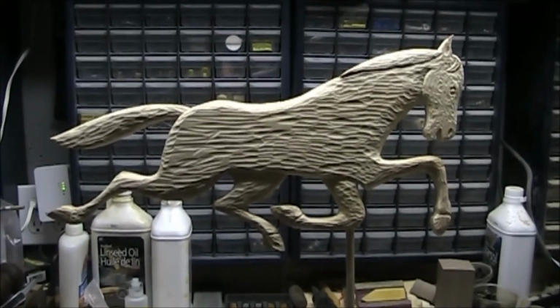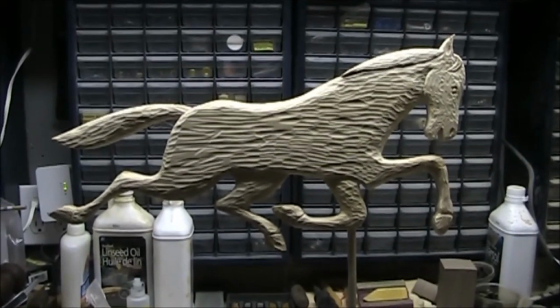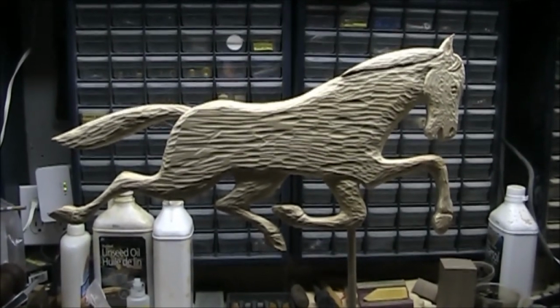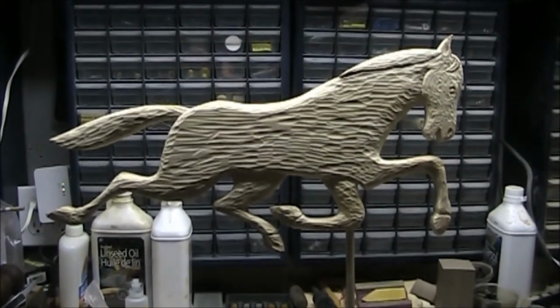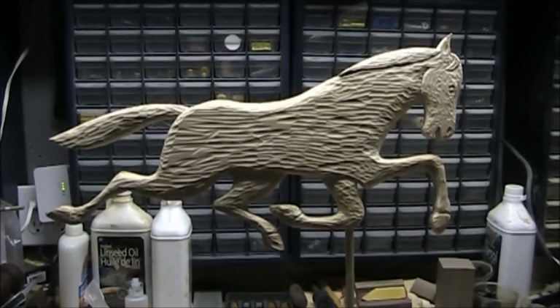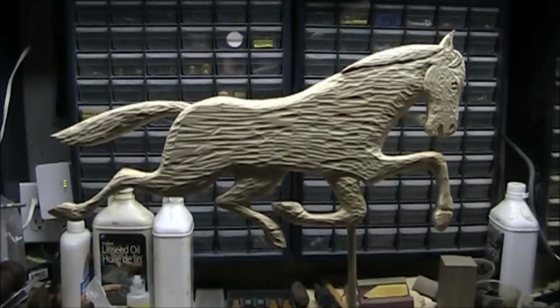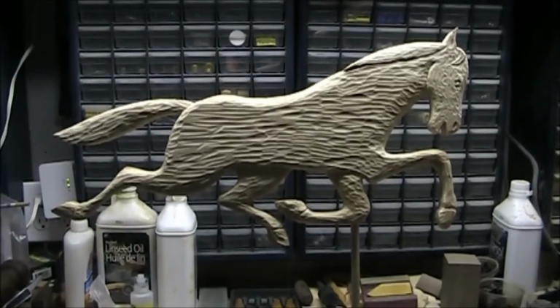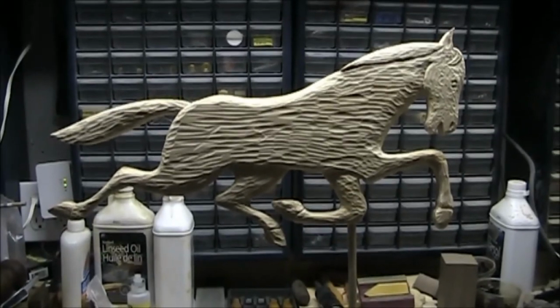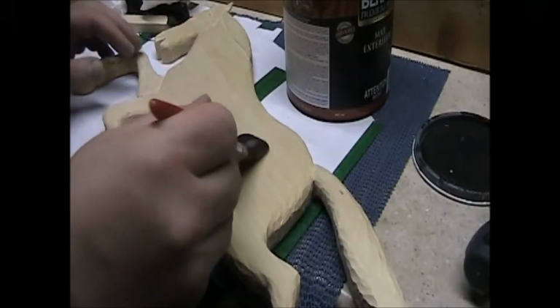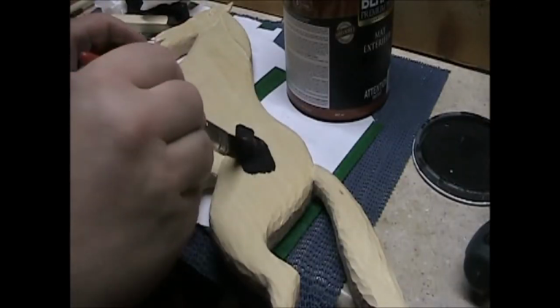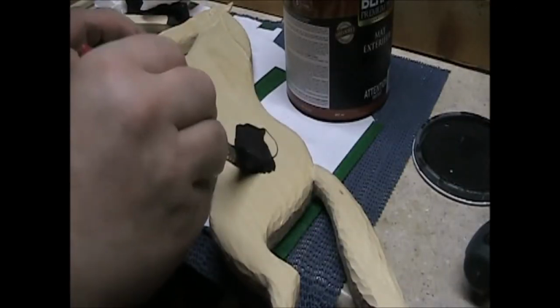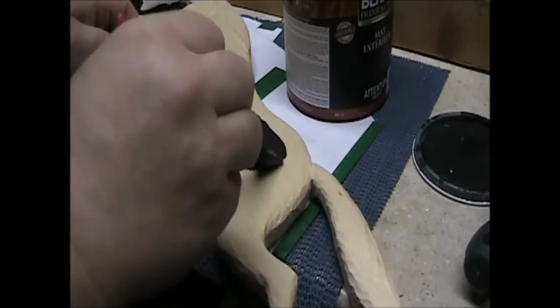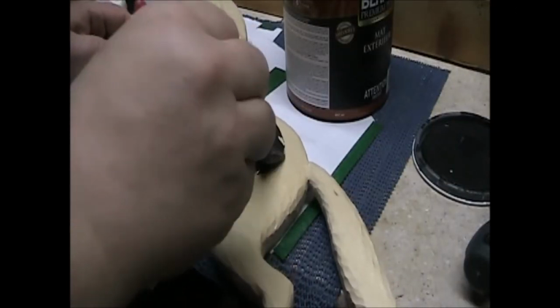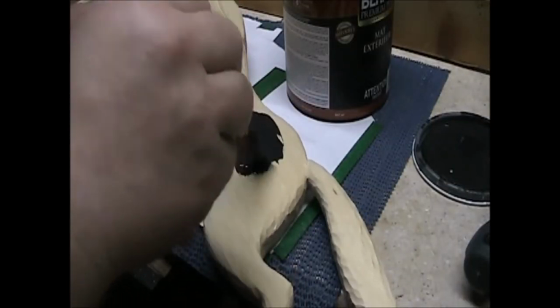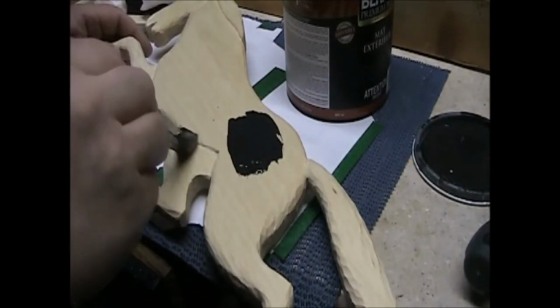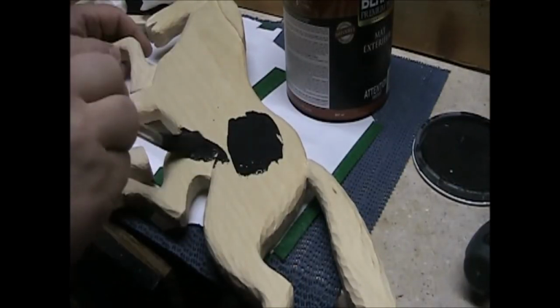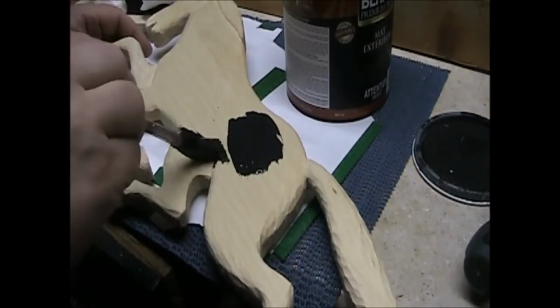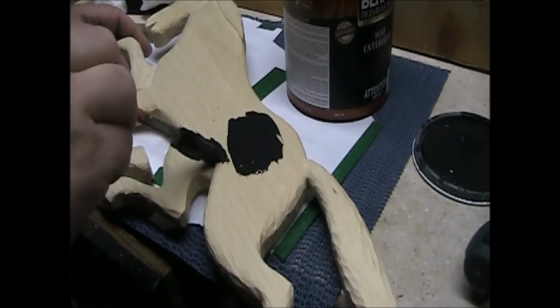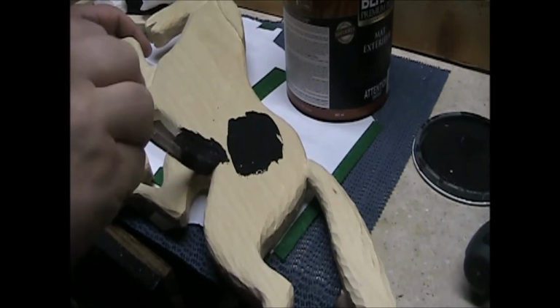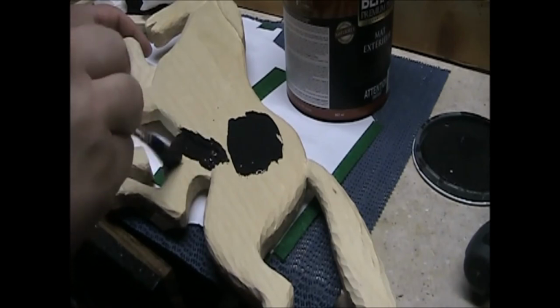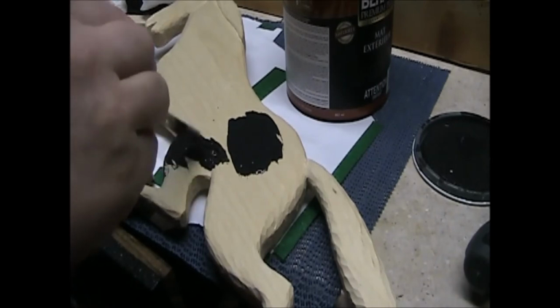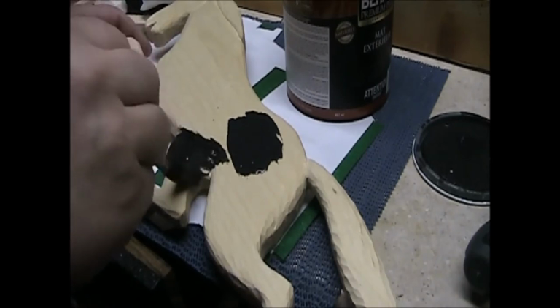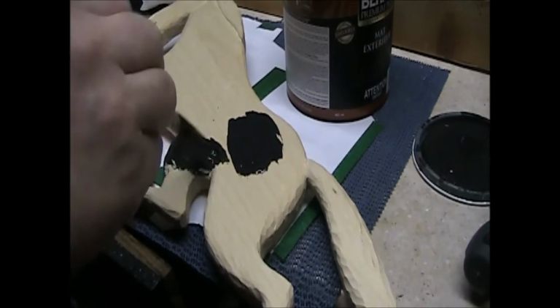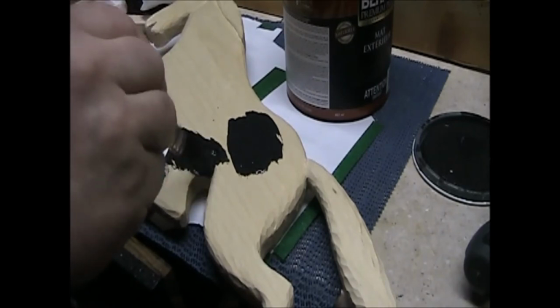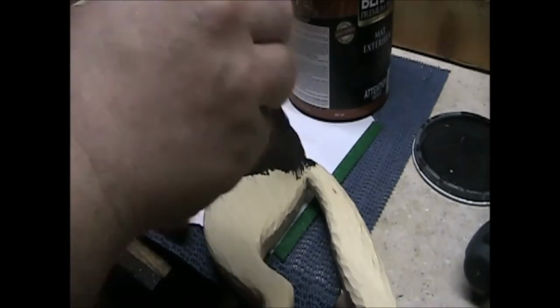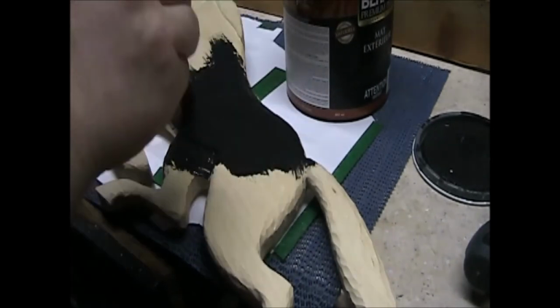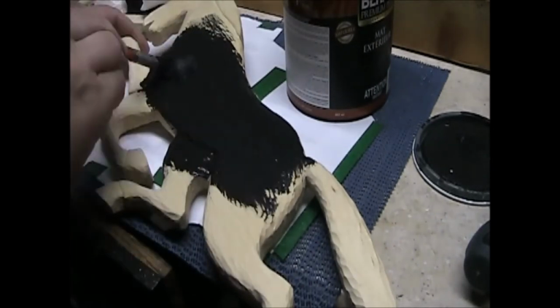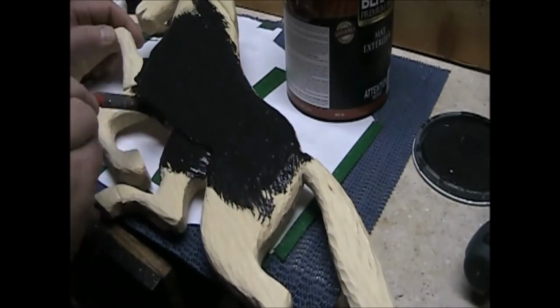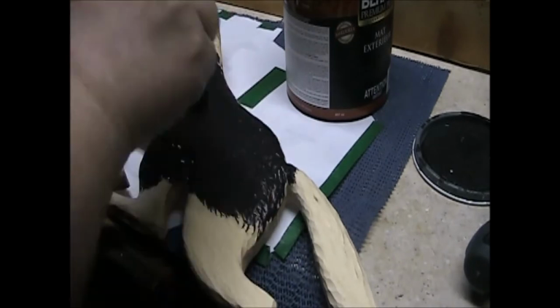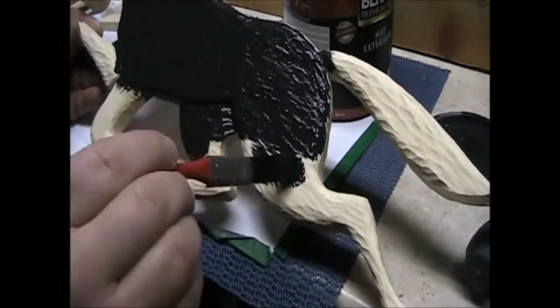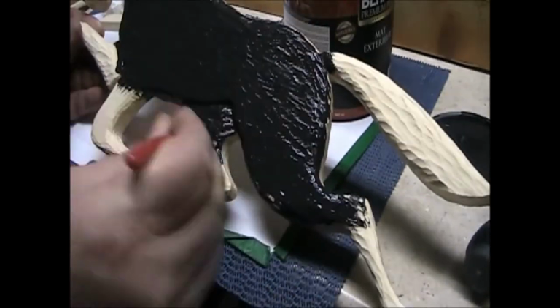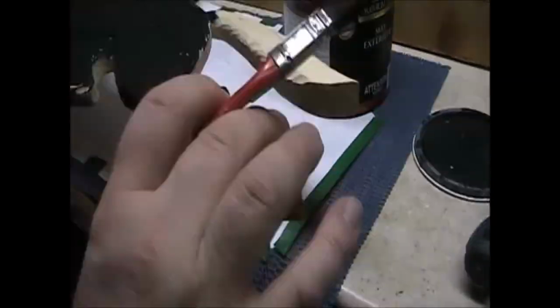I was thinking about what color to paint the horse. I have some exterior black paint hanging around, and then the thought of Black Beauty popped into my head. Therefore the carving got a name and the color of paint all at the same time. I don't usually name my projects, so this is a first for me.